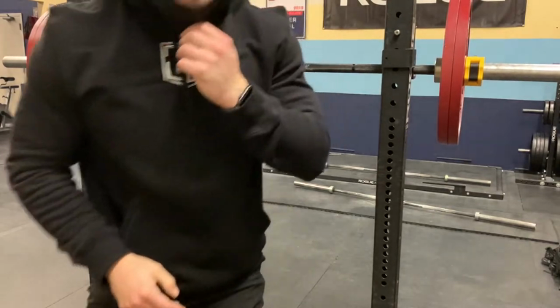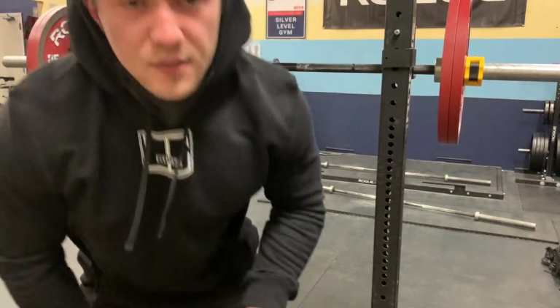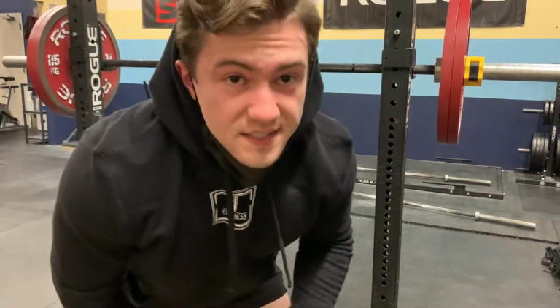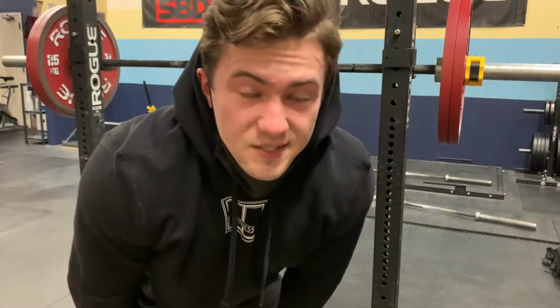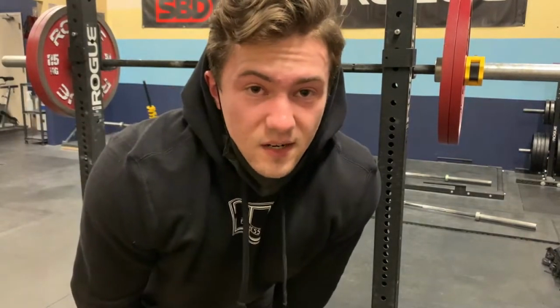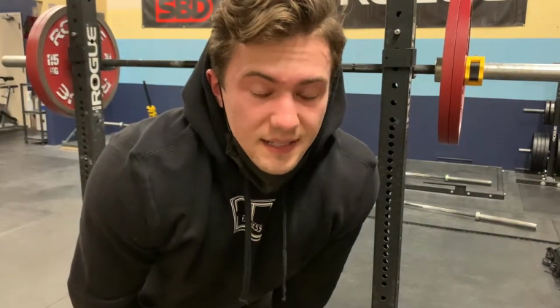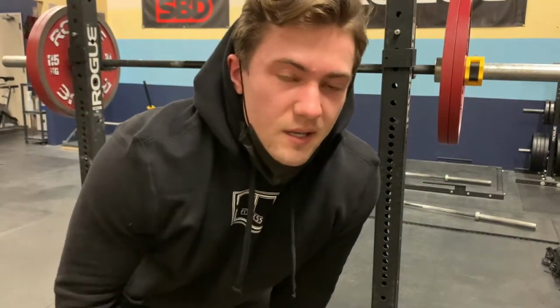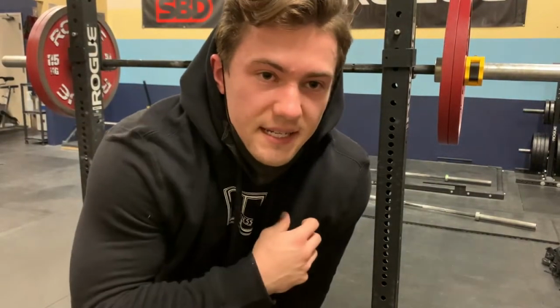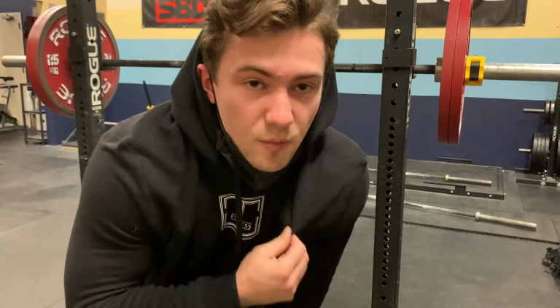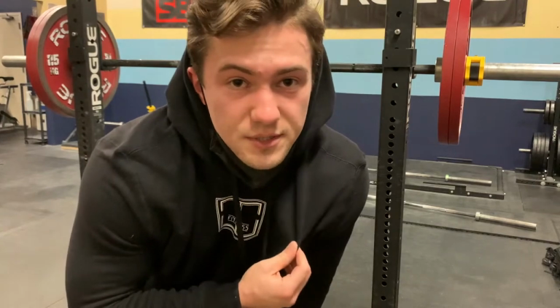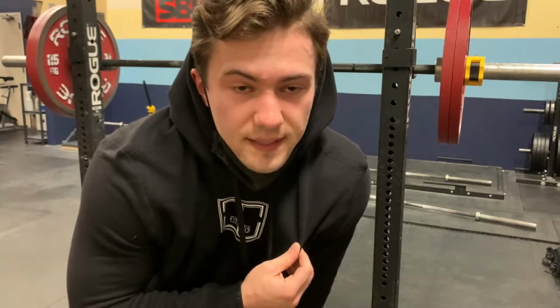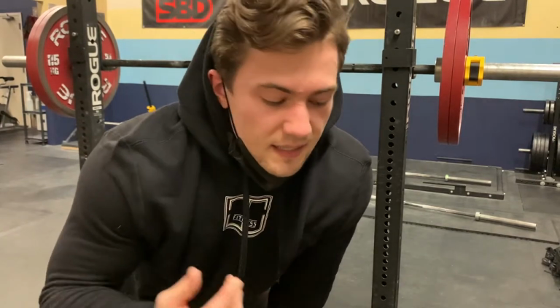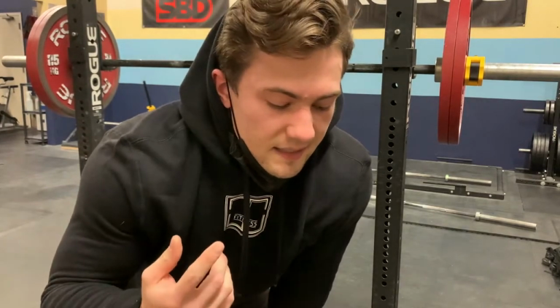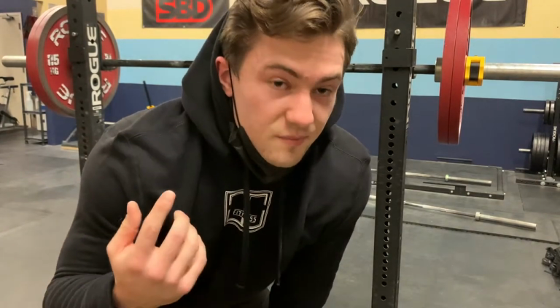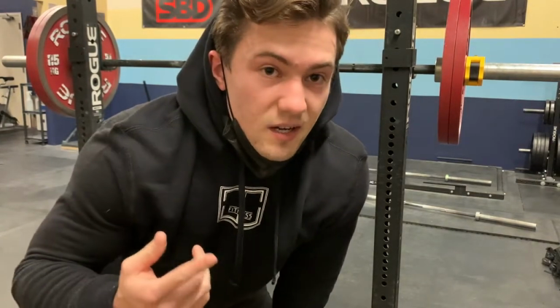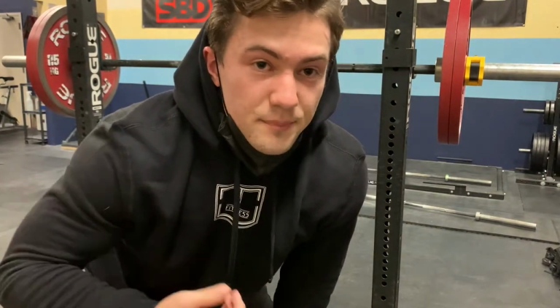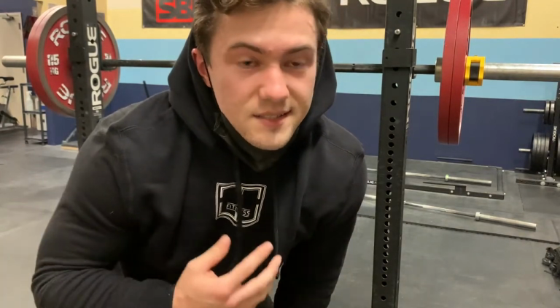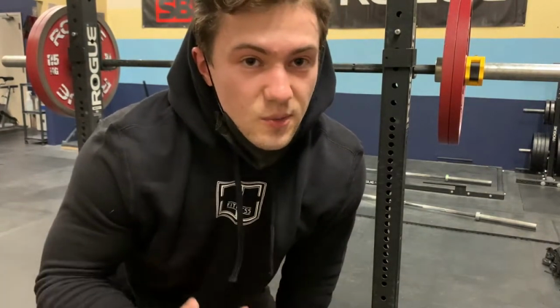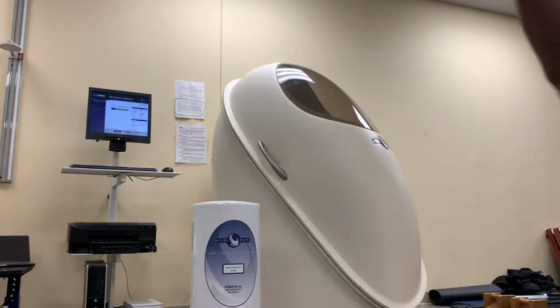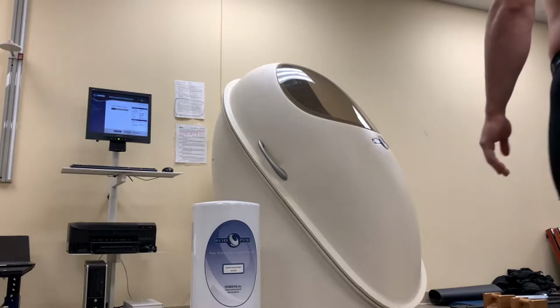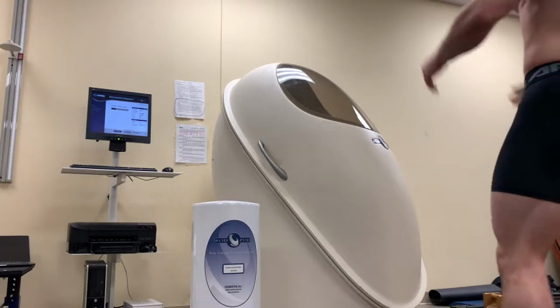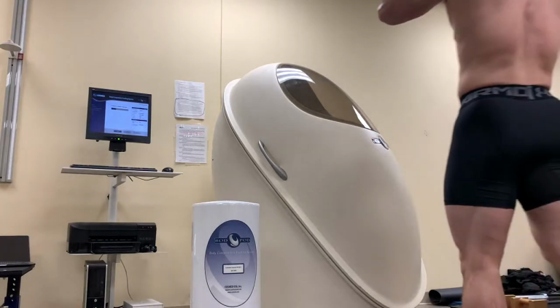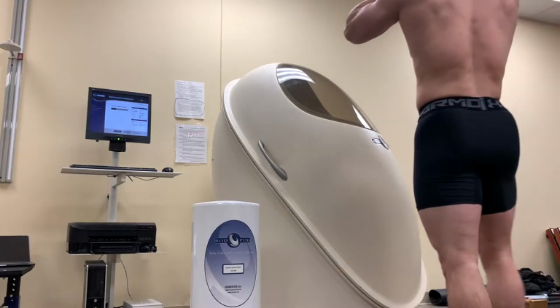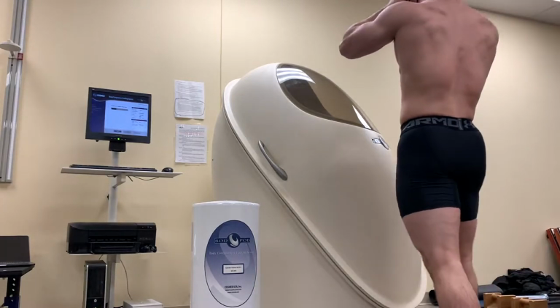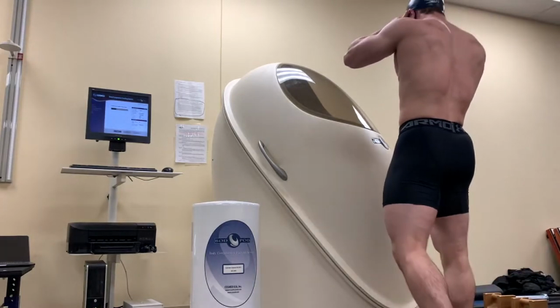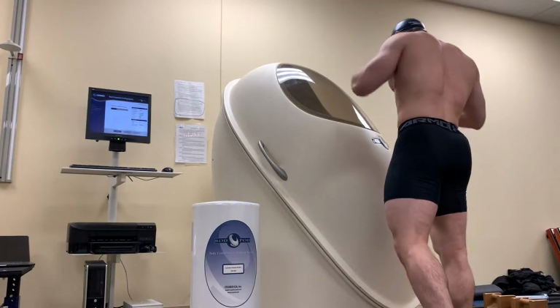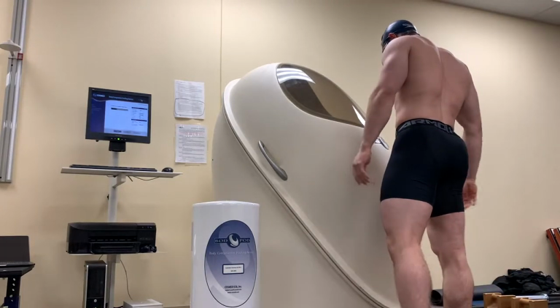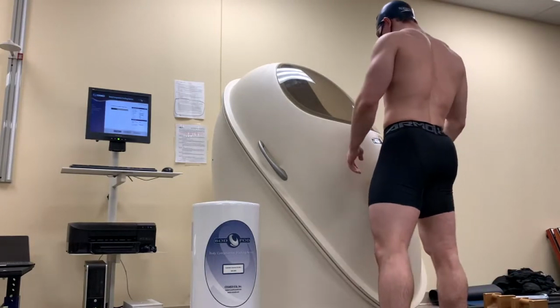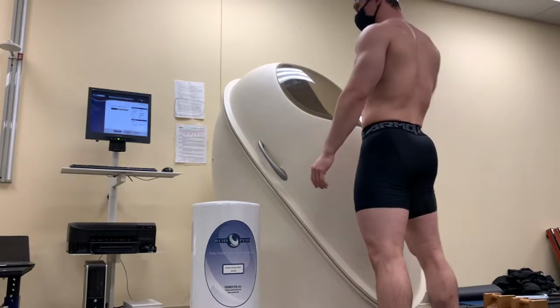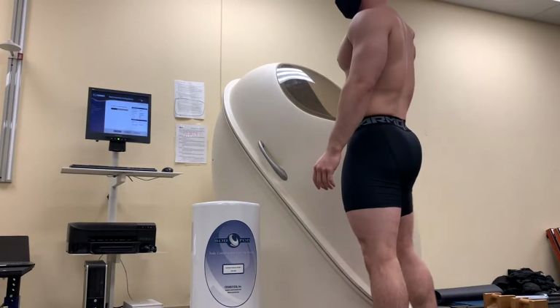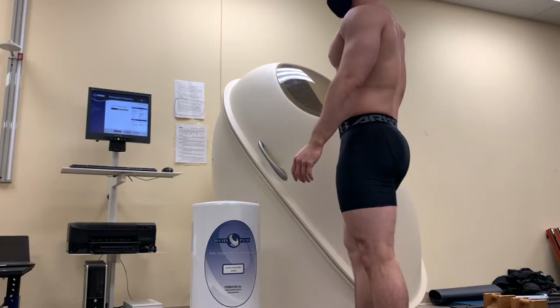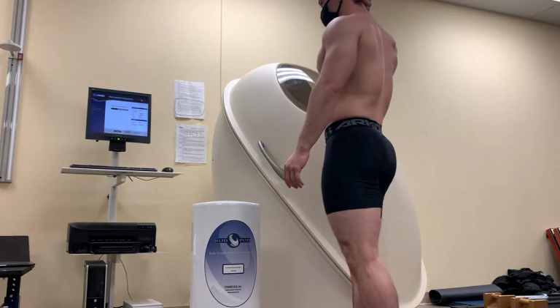The first thing I had to do when I got into the lab was take off all my loose clothing — socks, pants, sweatshirts, any loose chains or watches — and I could only be wearing spandex and a swim cap.